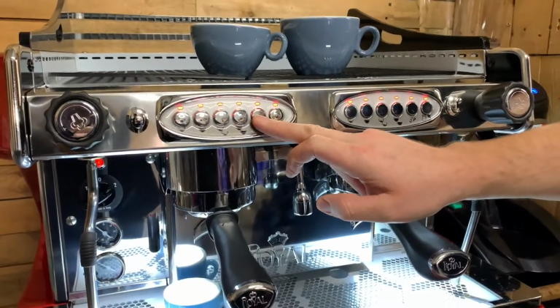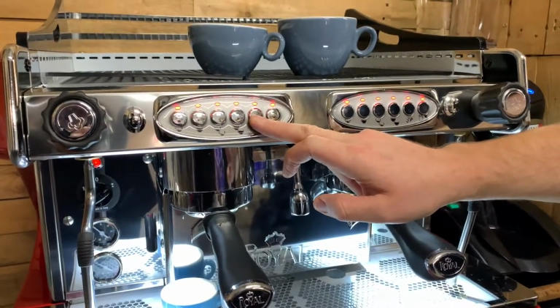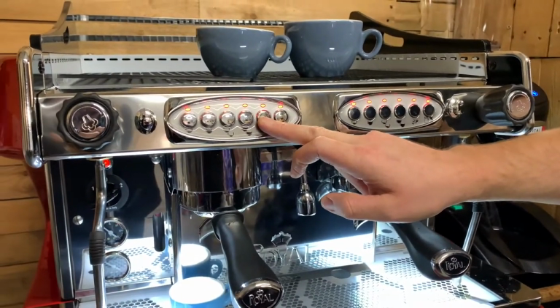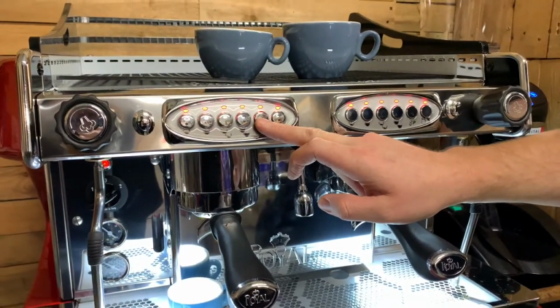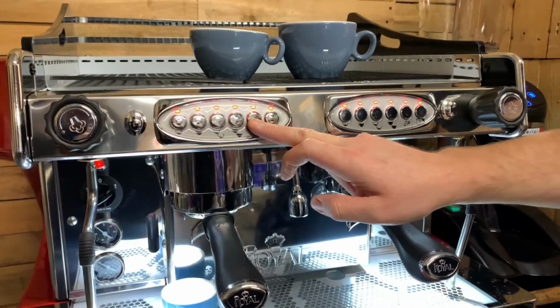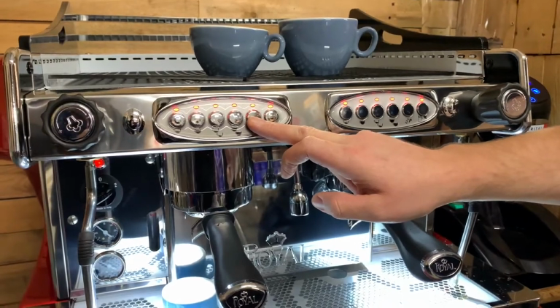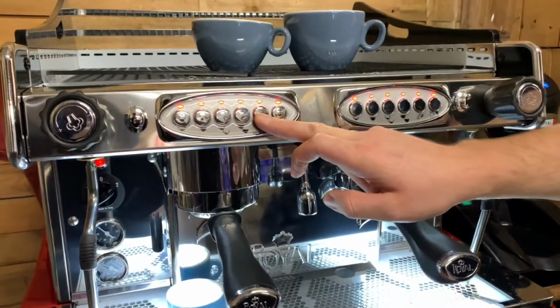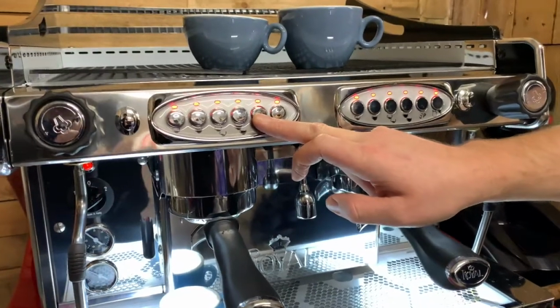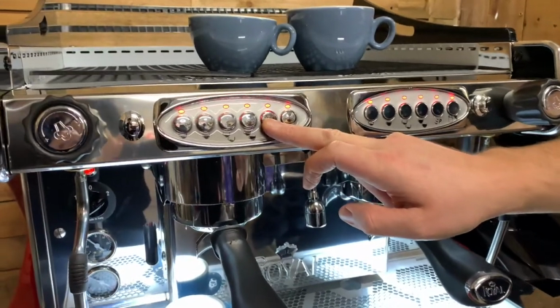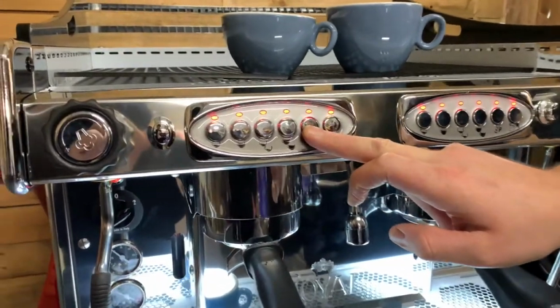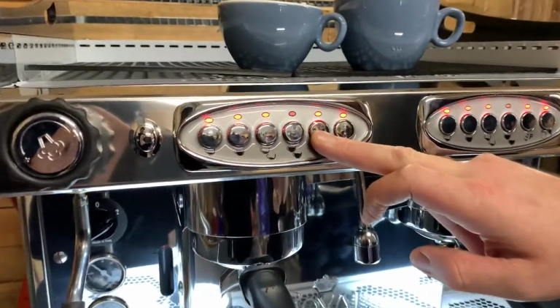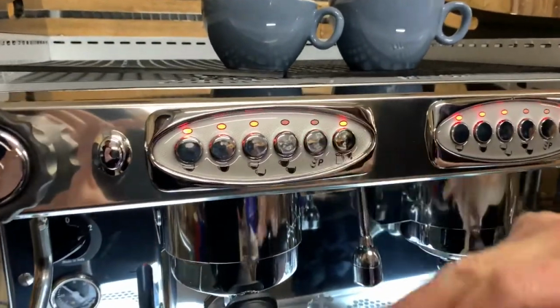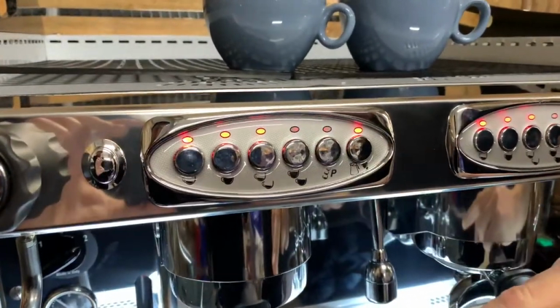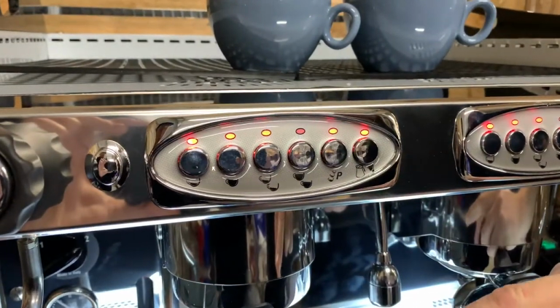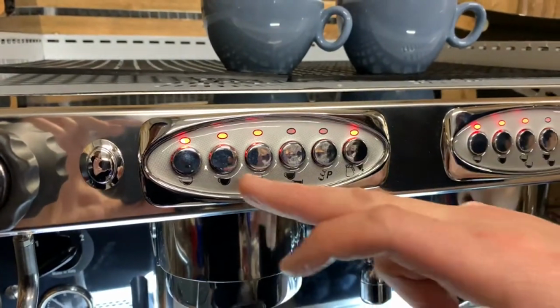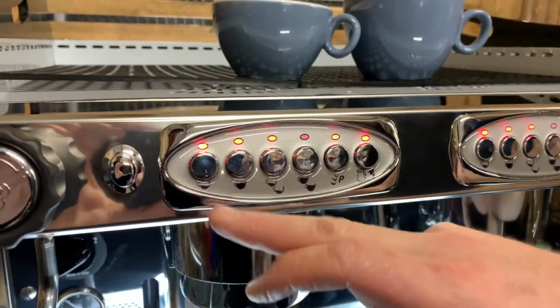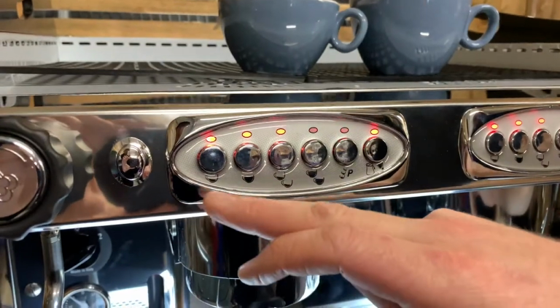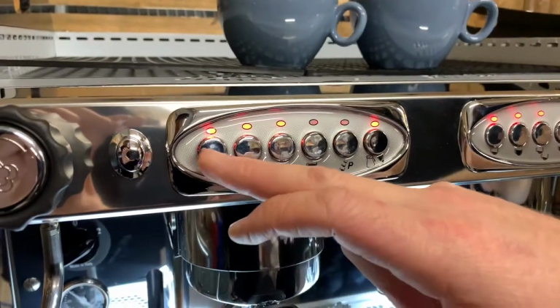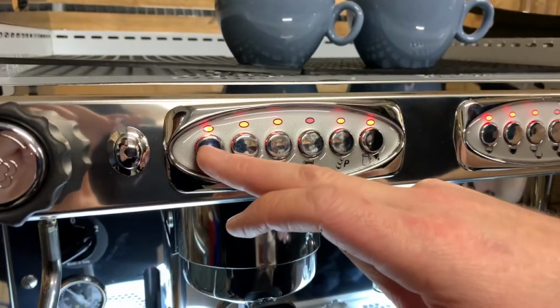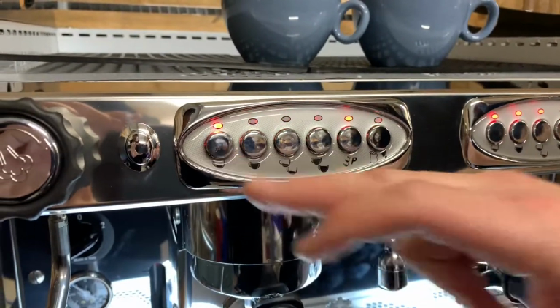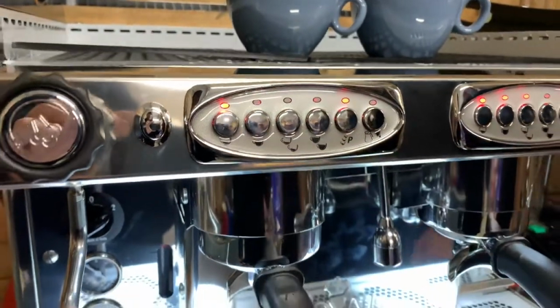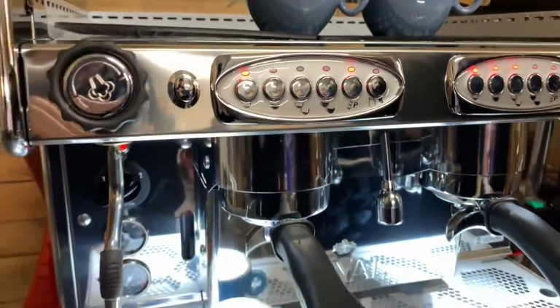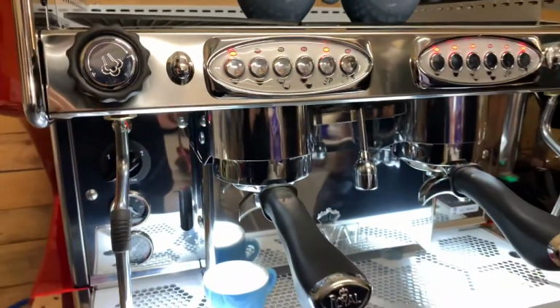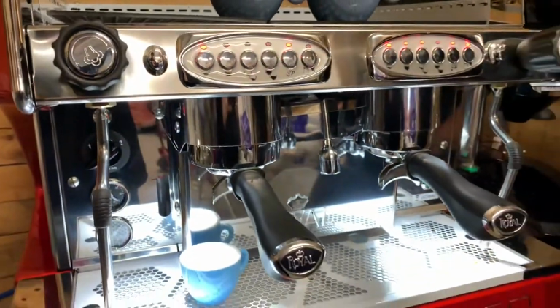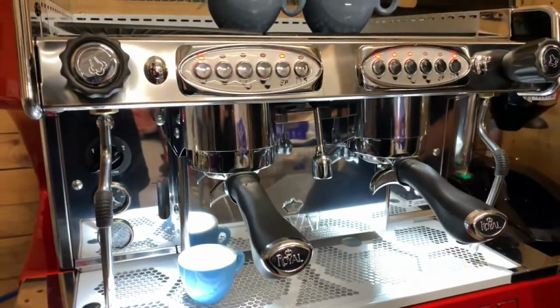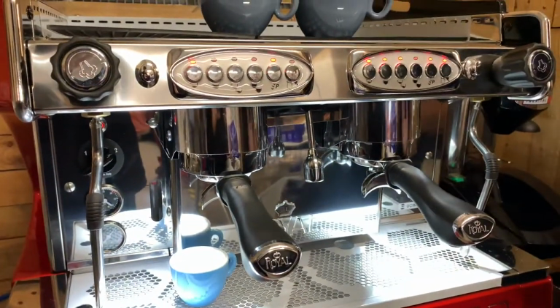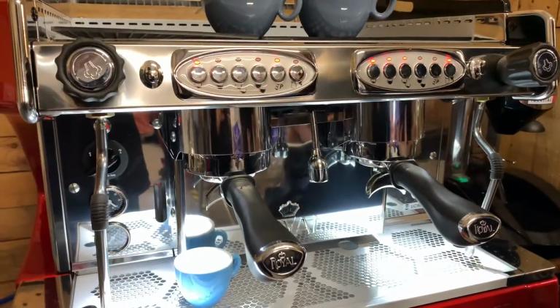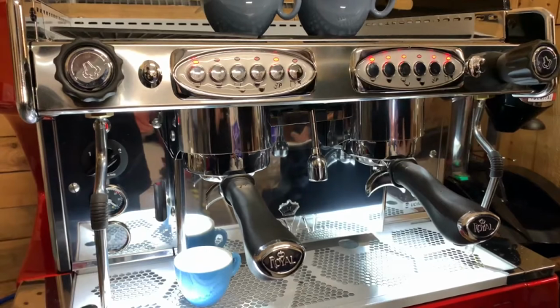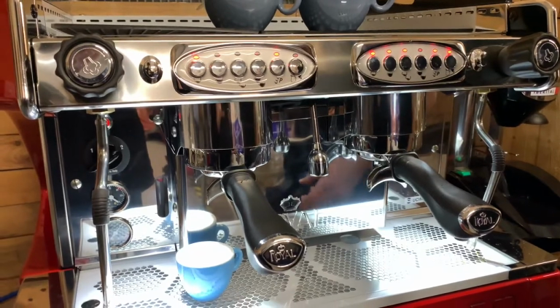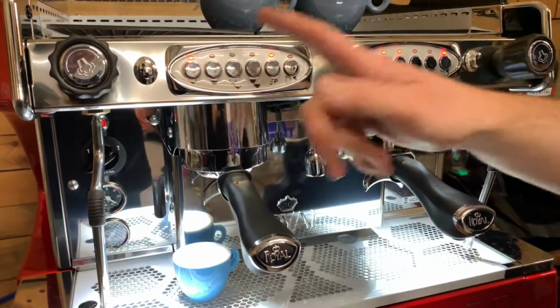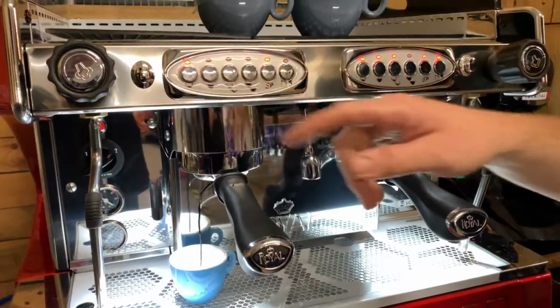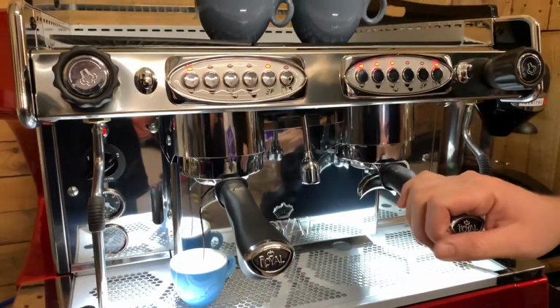Now it's flashing — press the single dose button. When it gets to the amount that I want, I'm going to press the single dose again to save it.